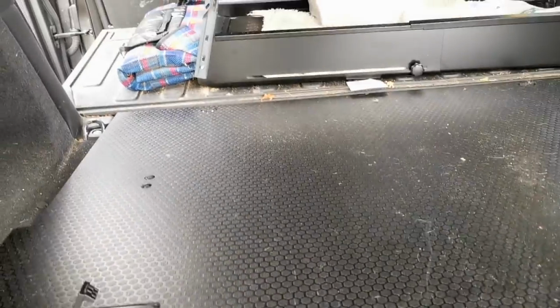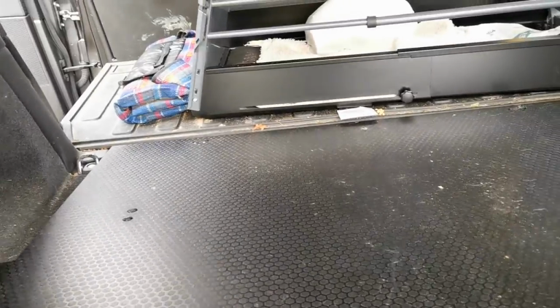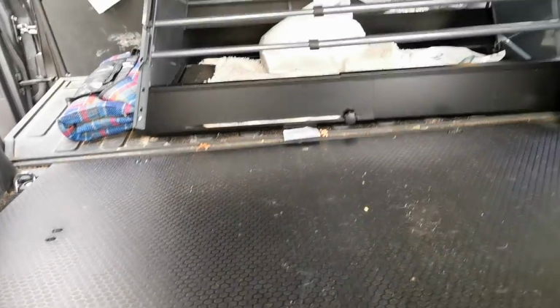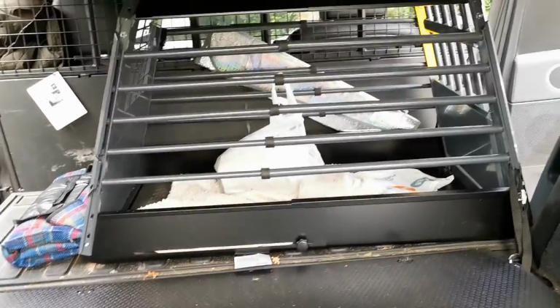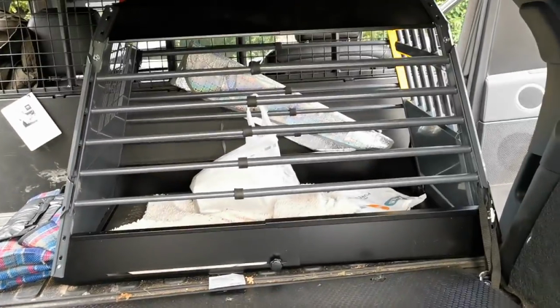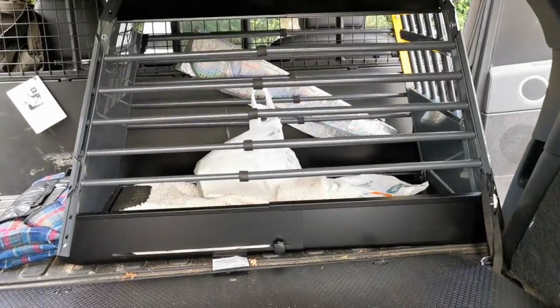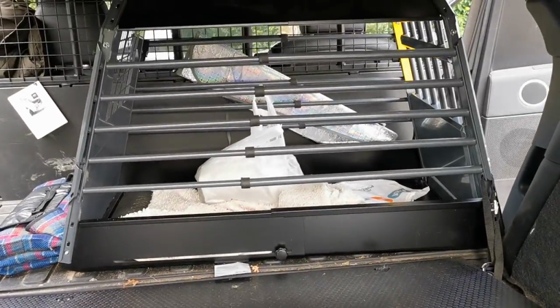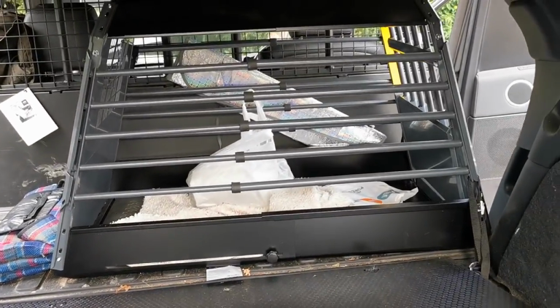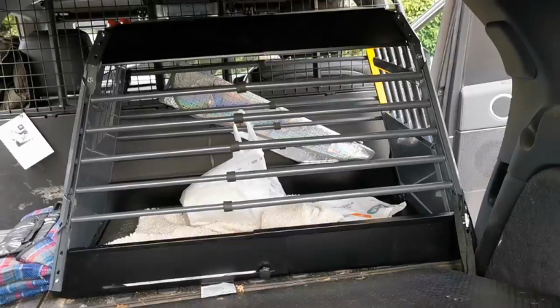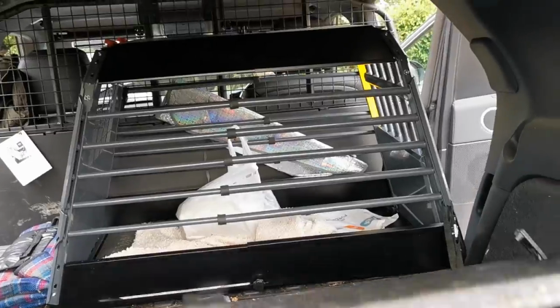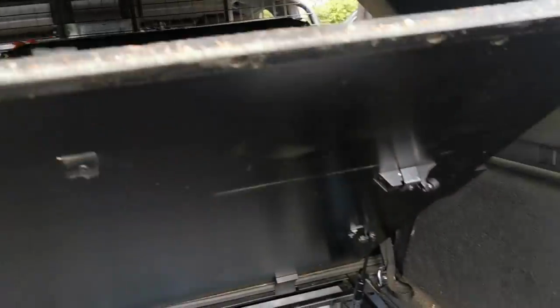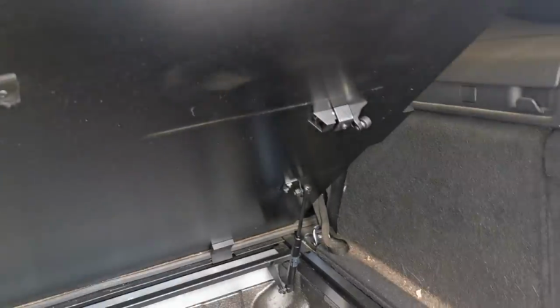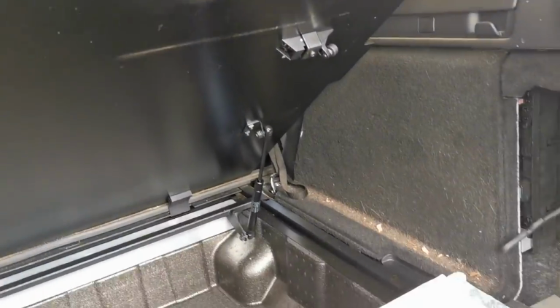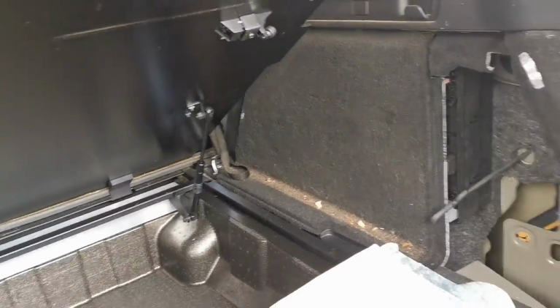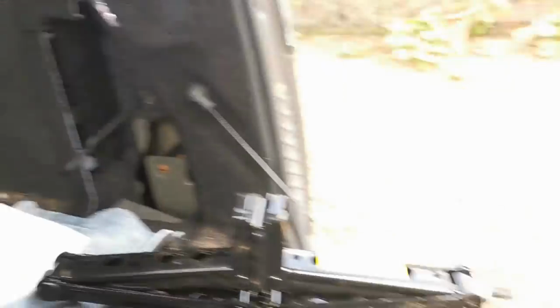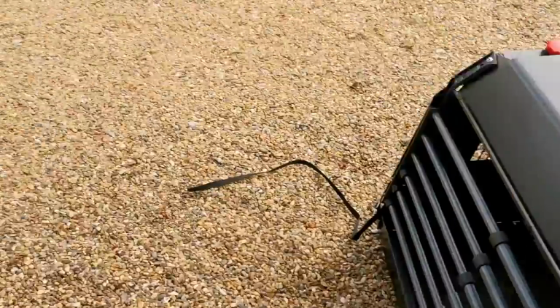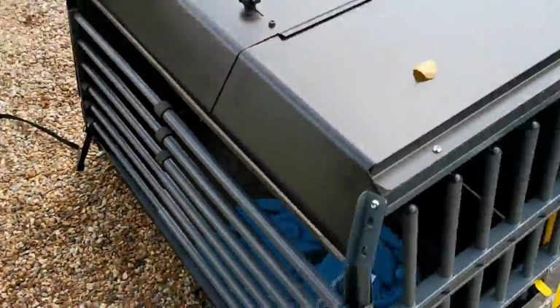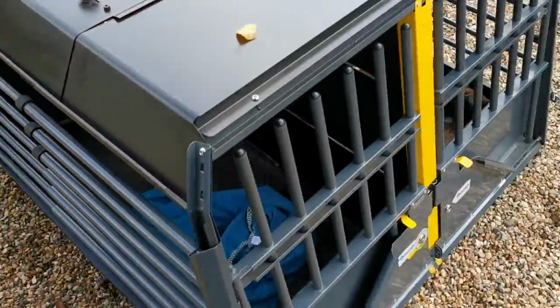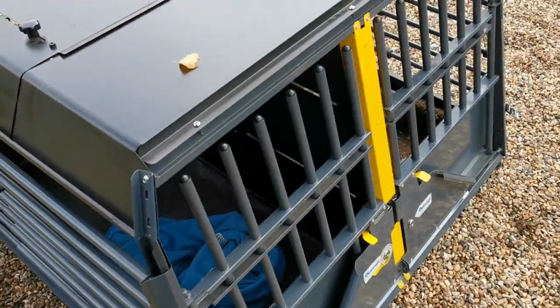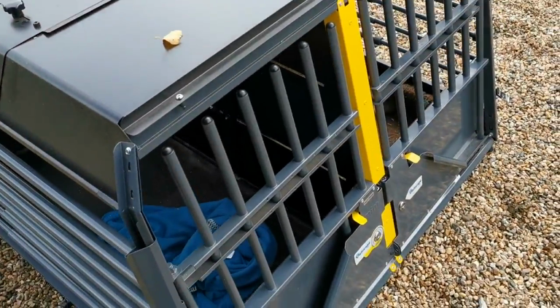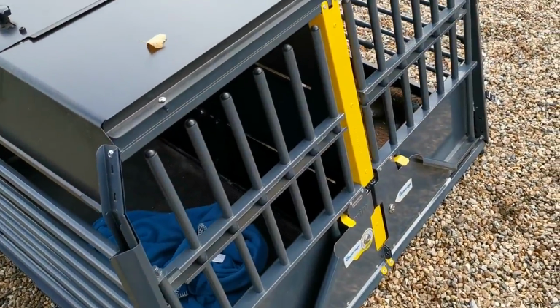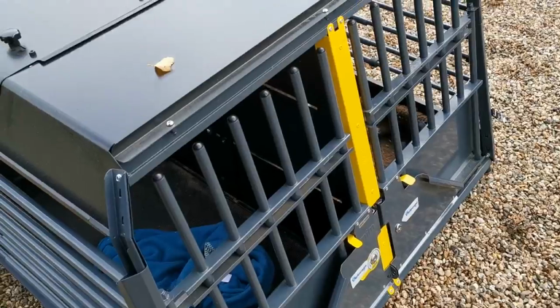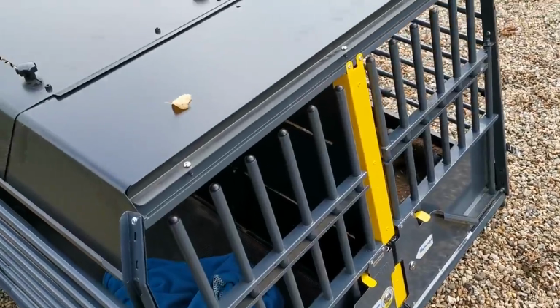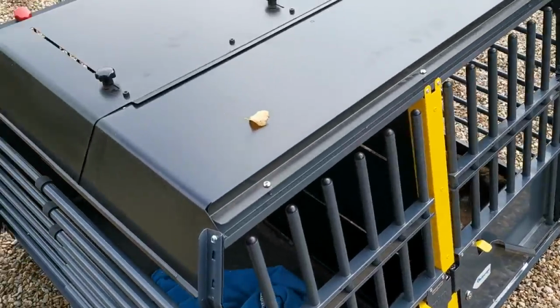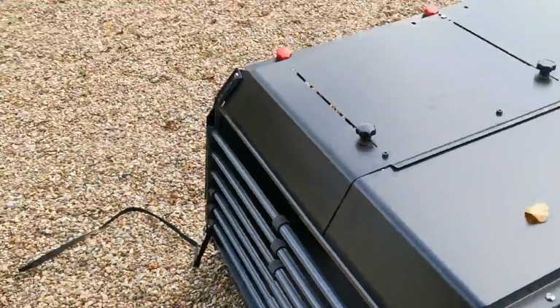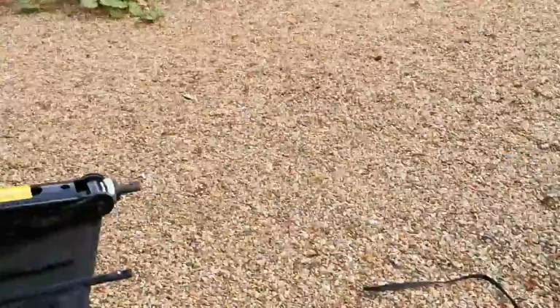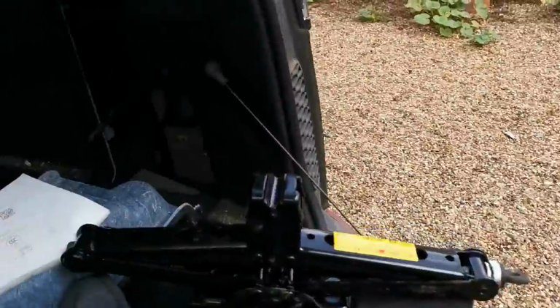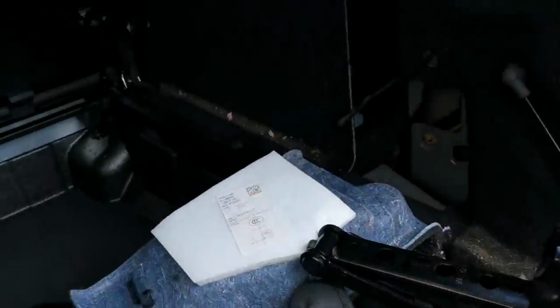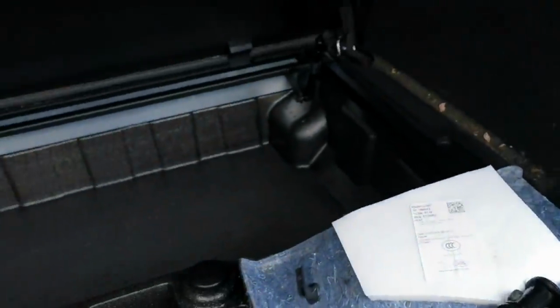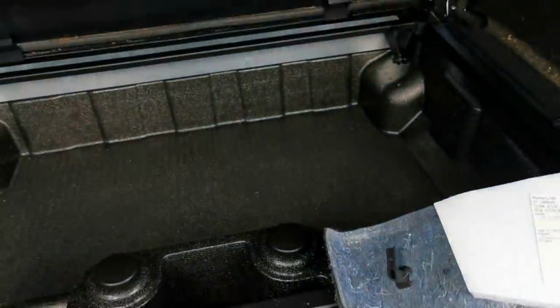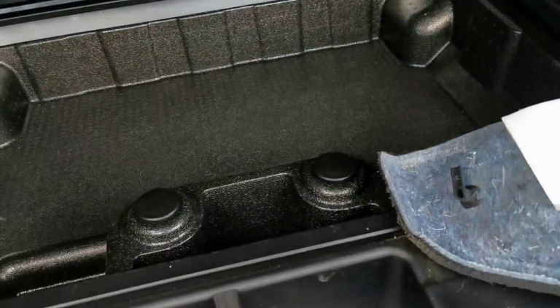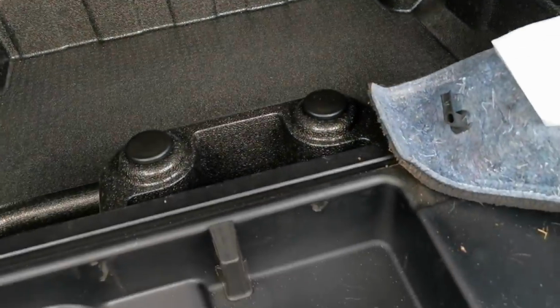This is the commercial vehicle. We've had to take our dog crates out the back of this, but it's usually fitted with dog crates over this. So my first job was to remove these fairy cage dog crates, because without doing so, you've got no access to this back compartment.